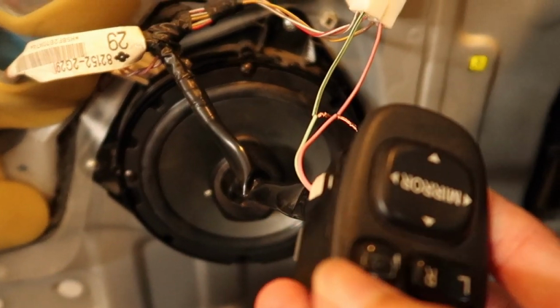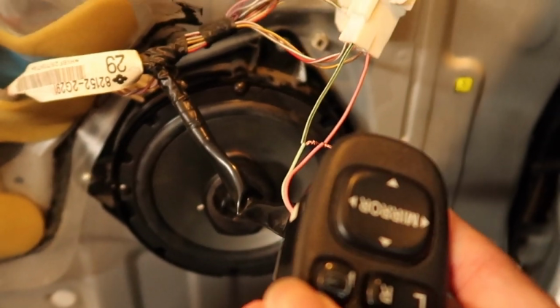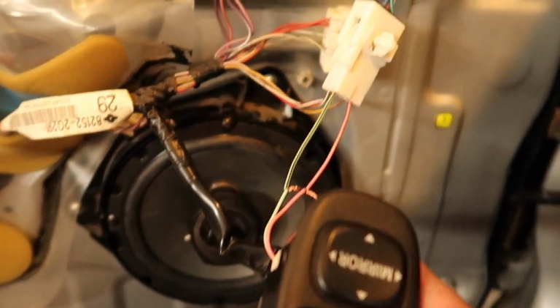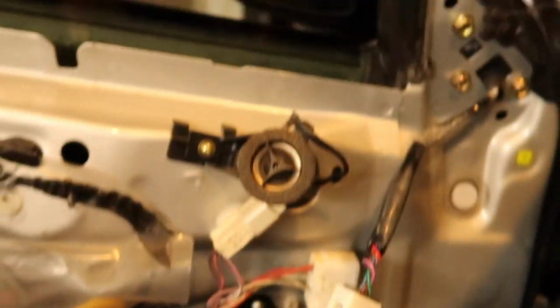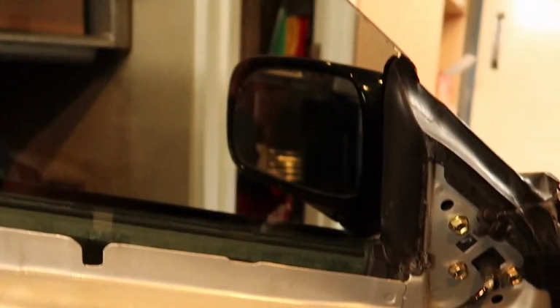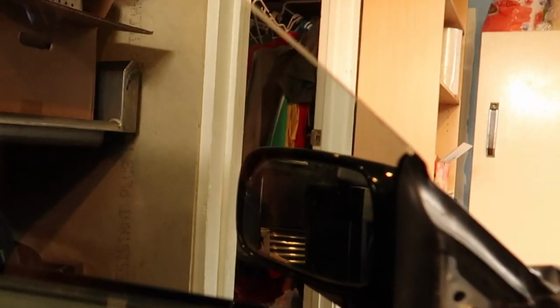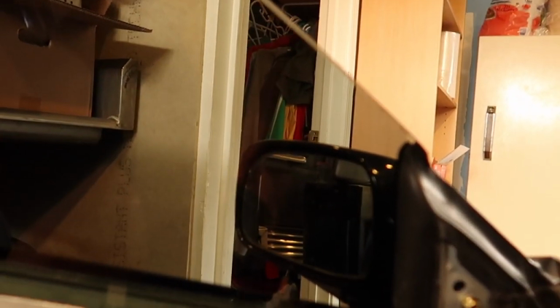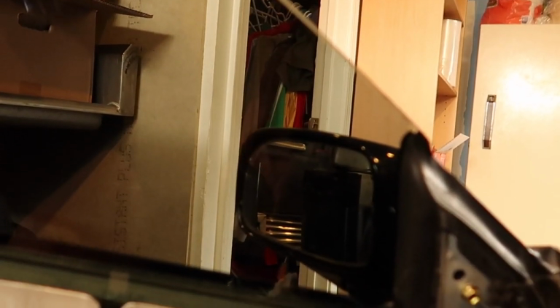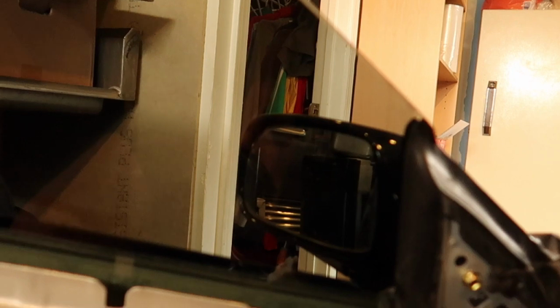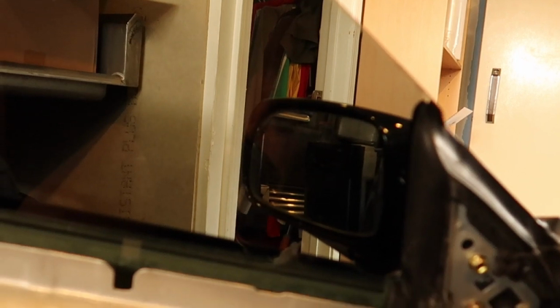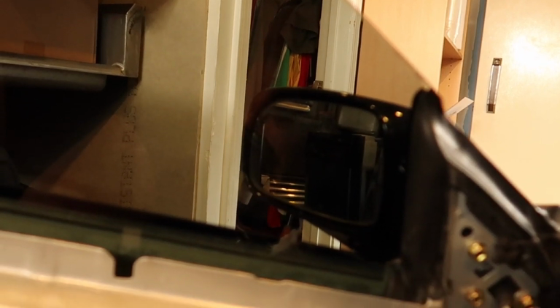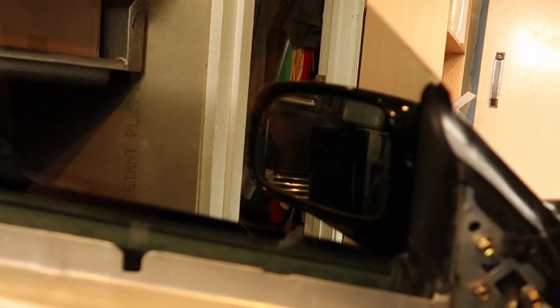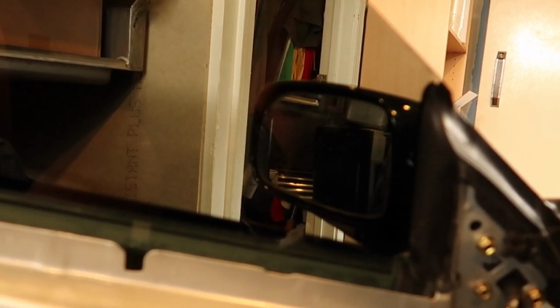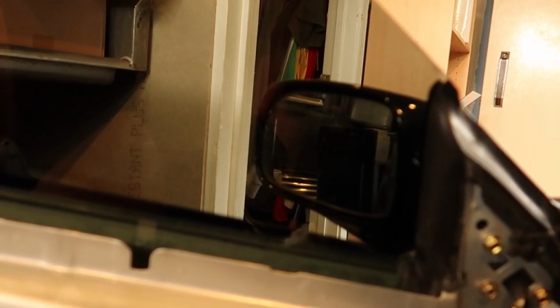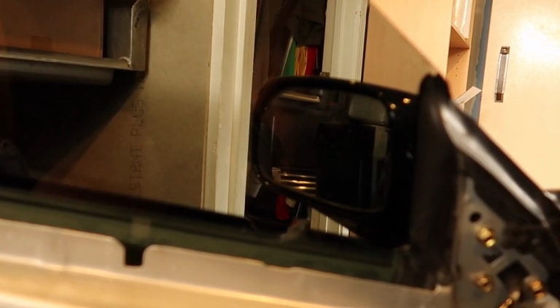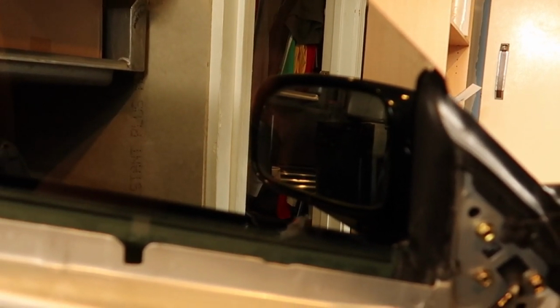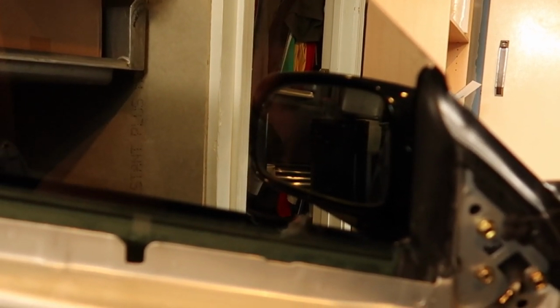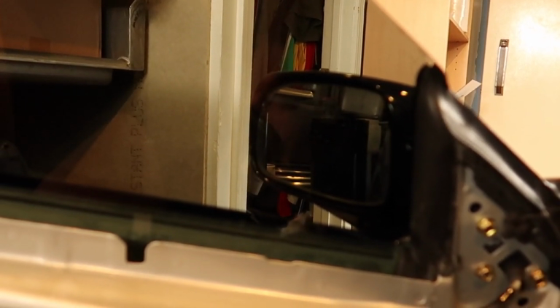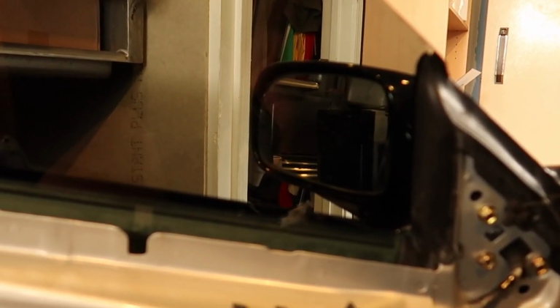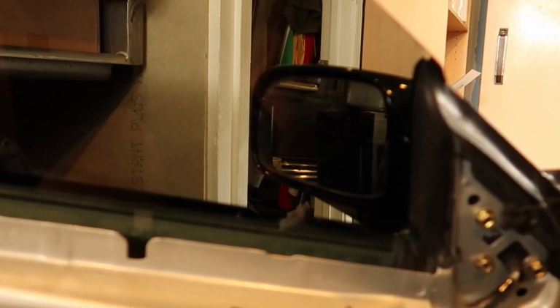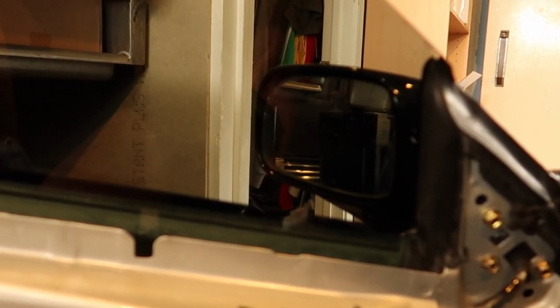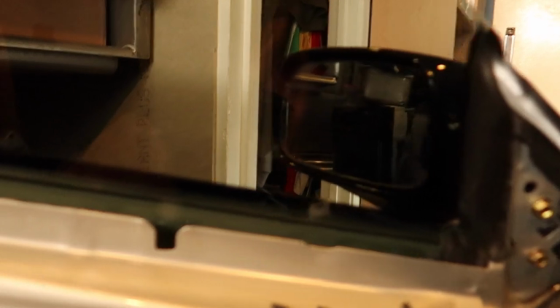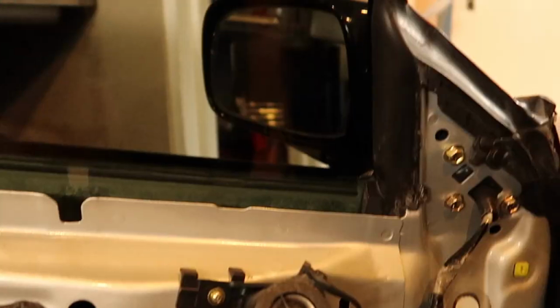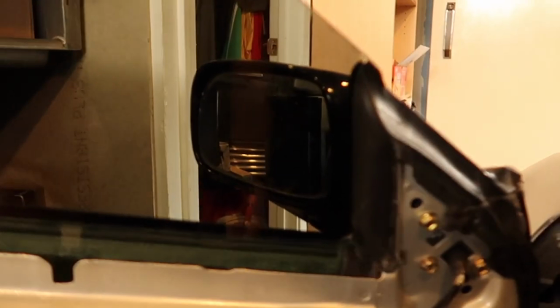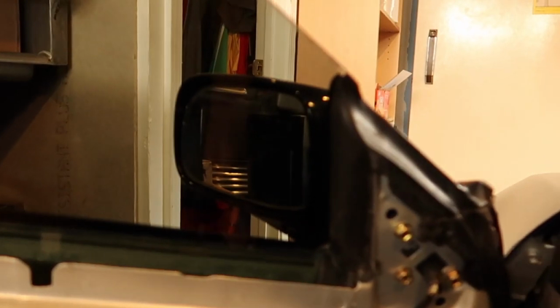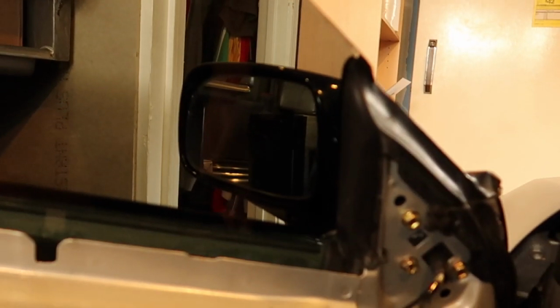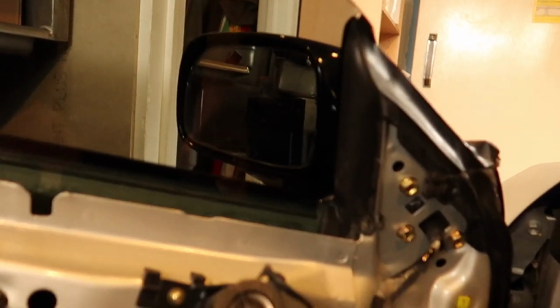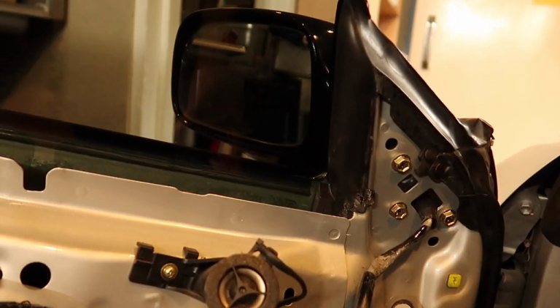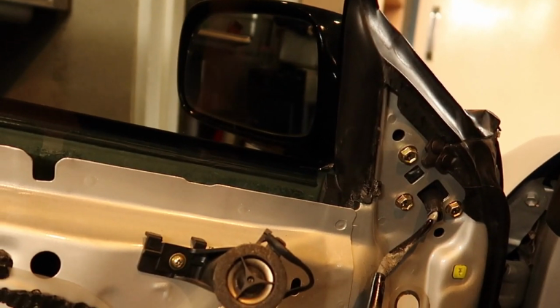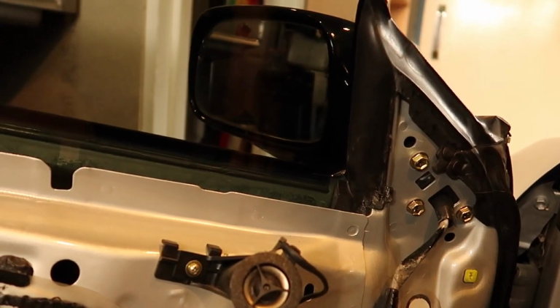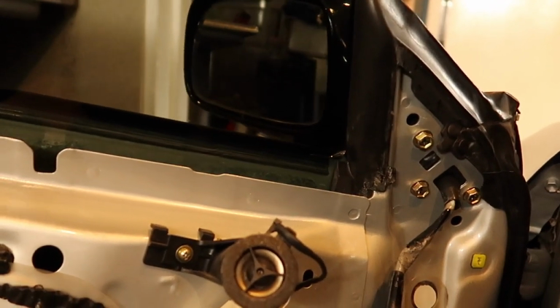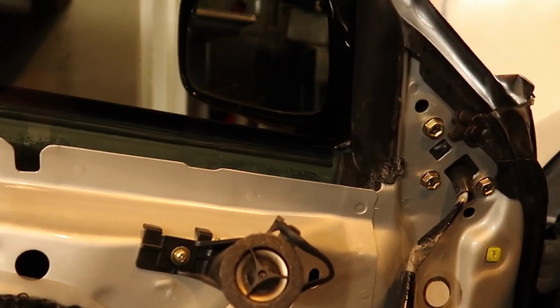I'm going to press the button and hopefully the mirrors fold. What the hell's going on? It's making a noise but it's not folding. I'm going to figure this out.